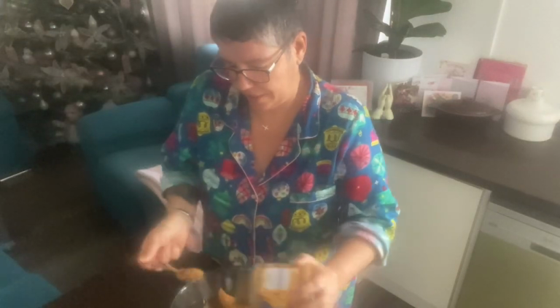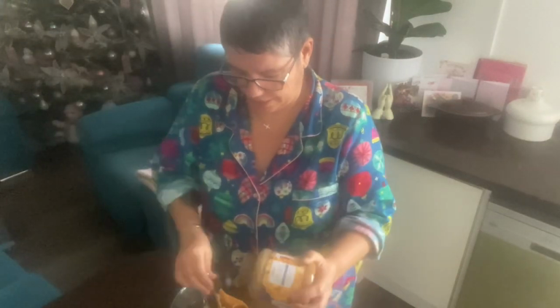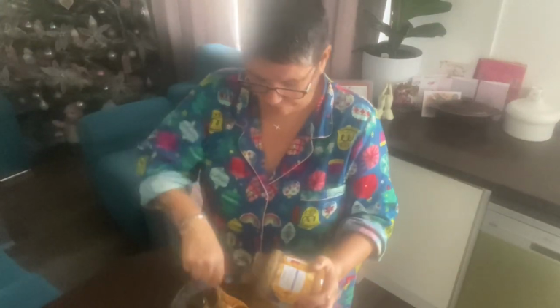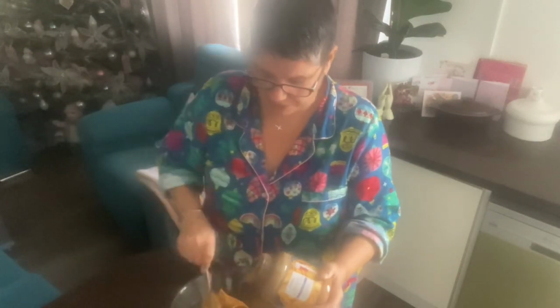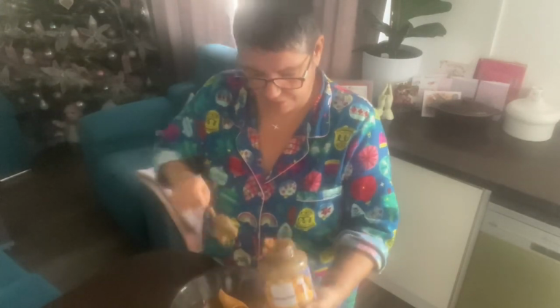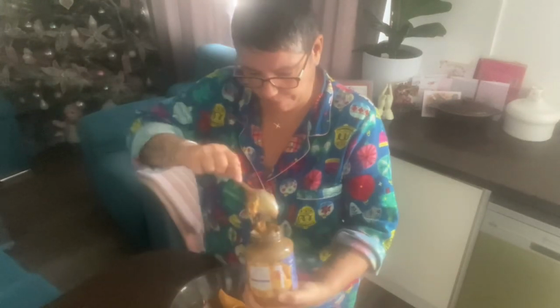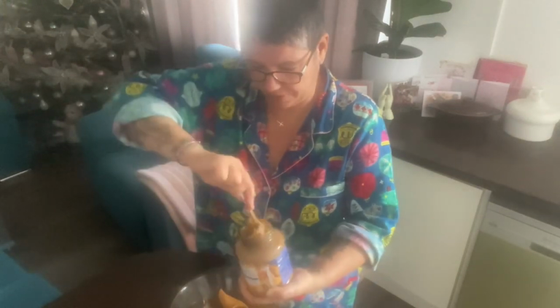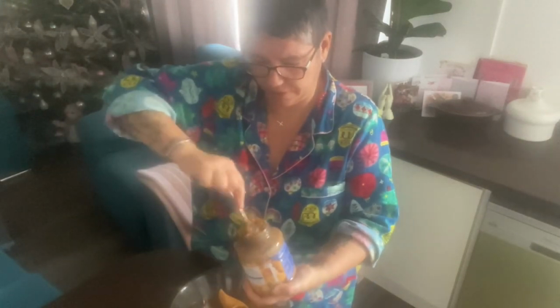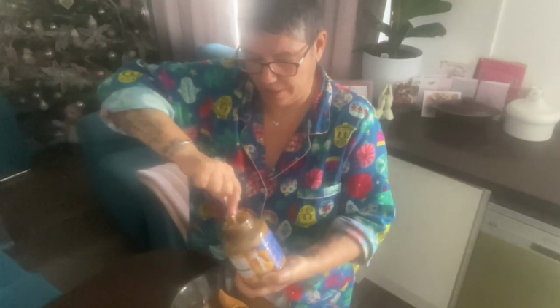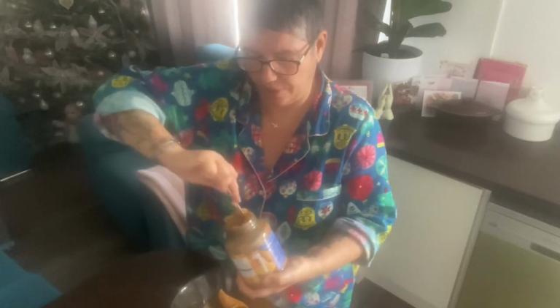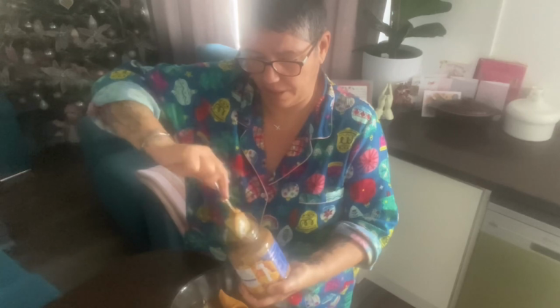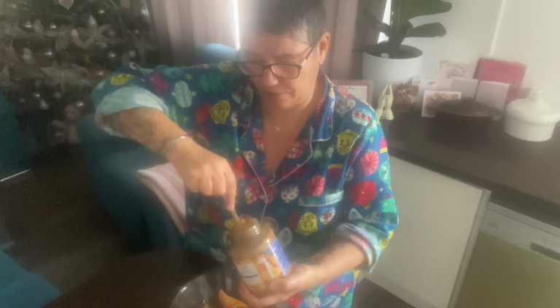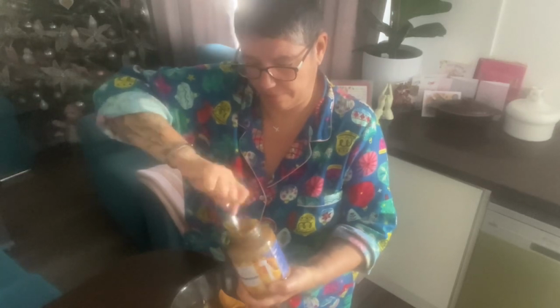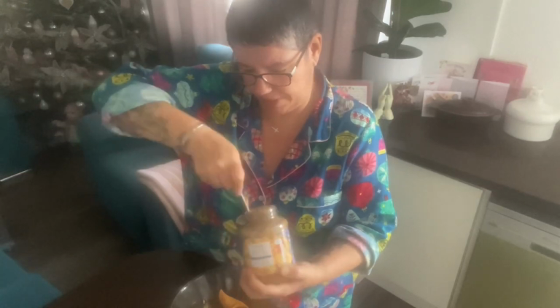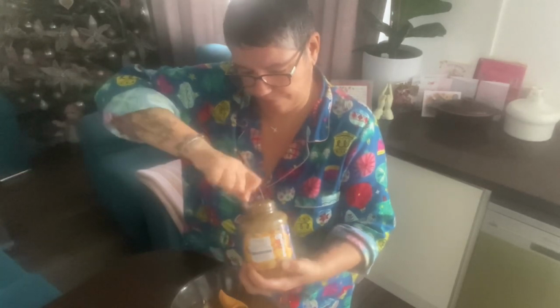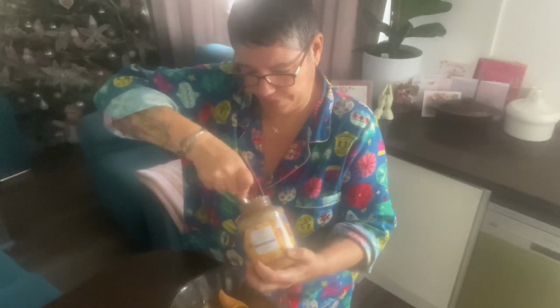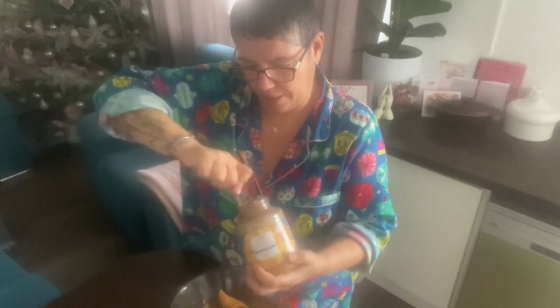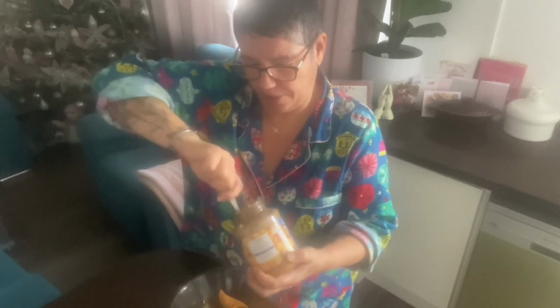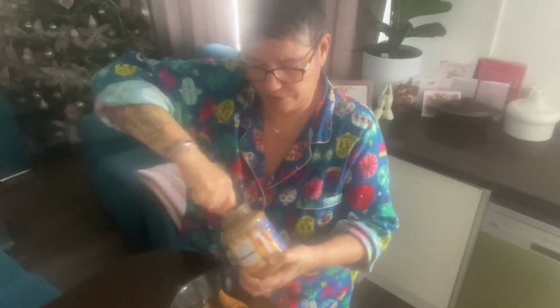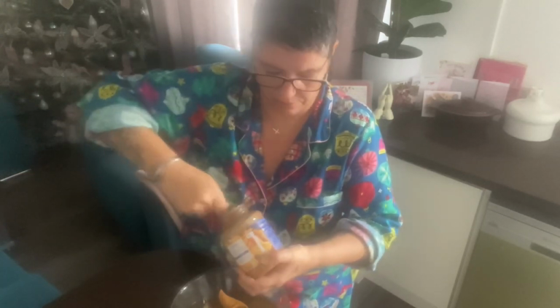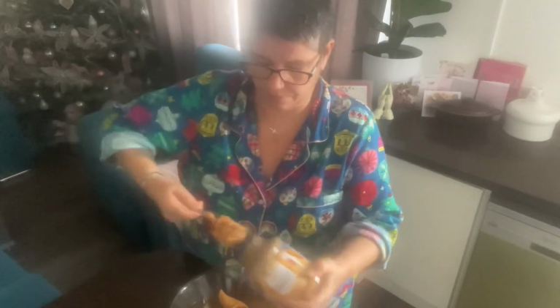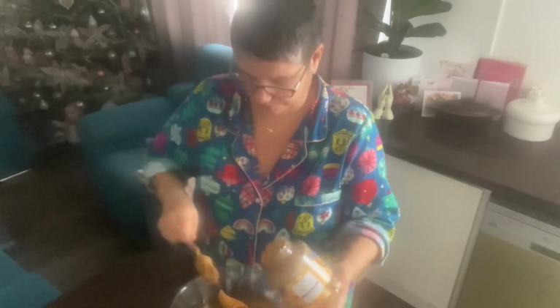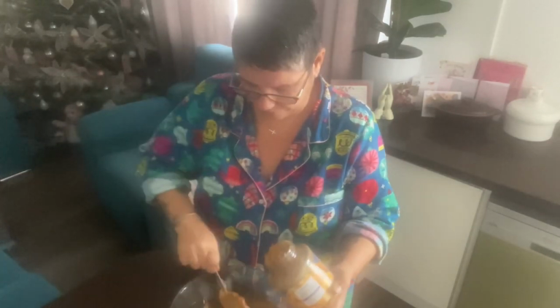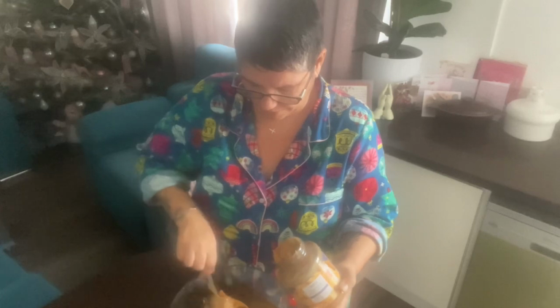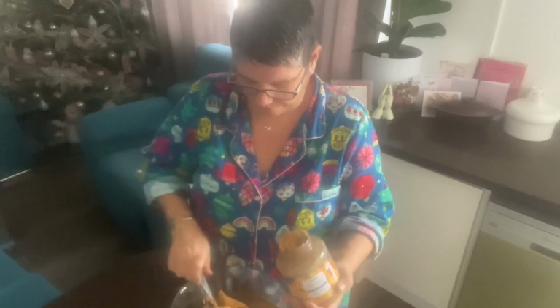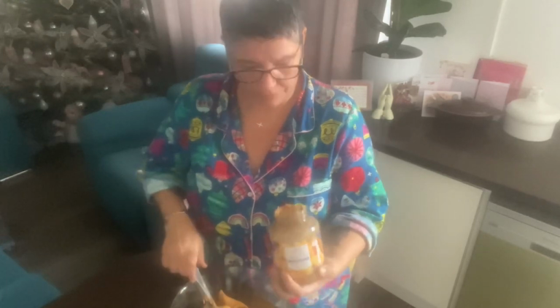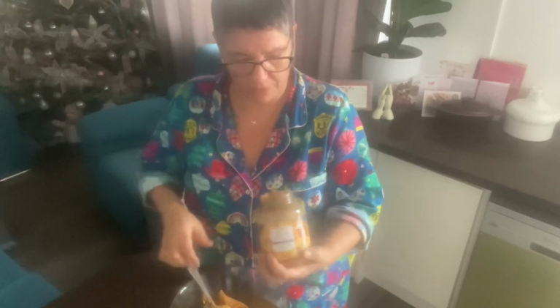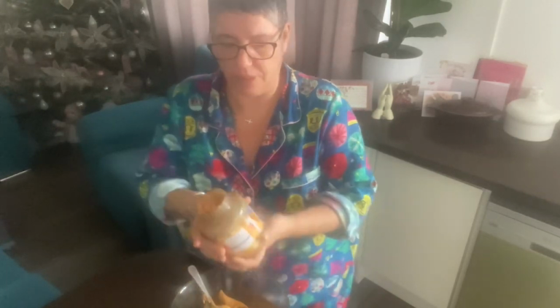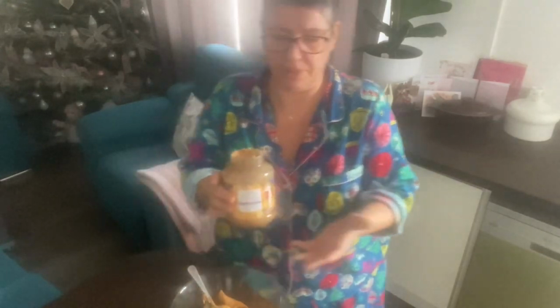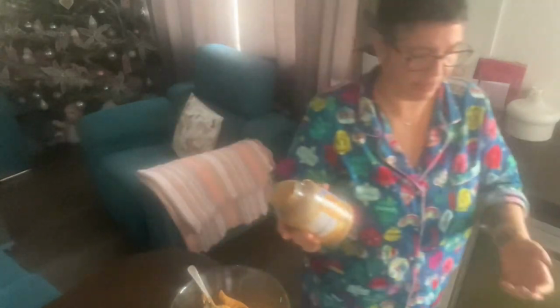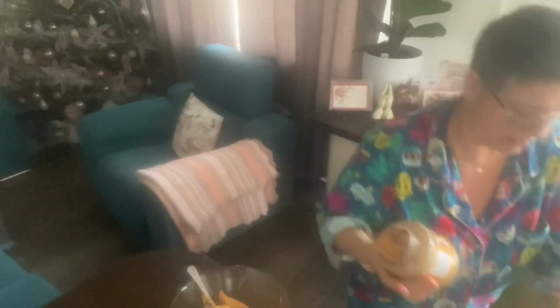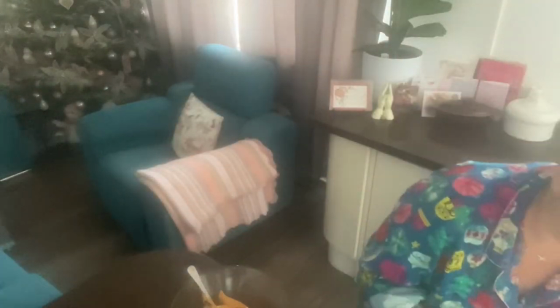I should have heated this up a bit first — that would have made it easier. I think that's what I'm gonna do. I'm gonna heat this up so it's easier to get off.